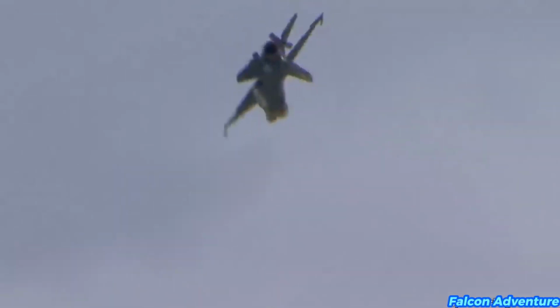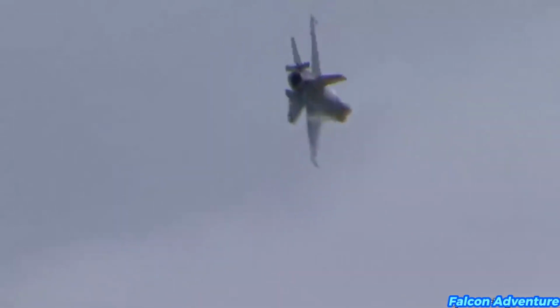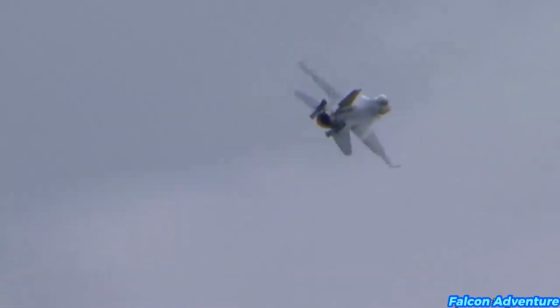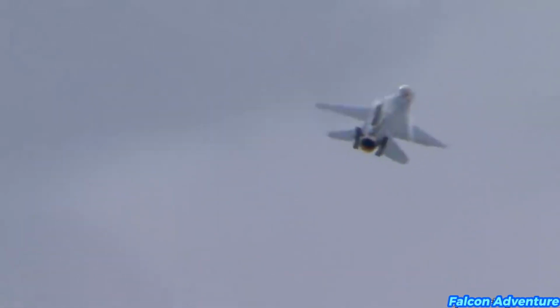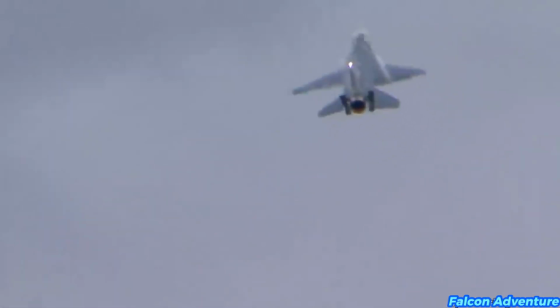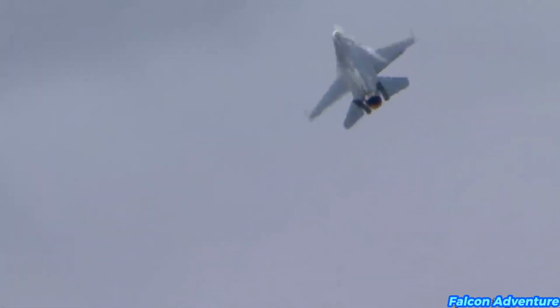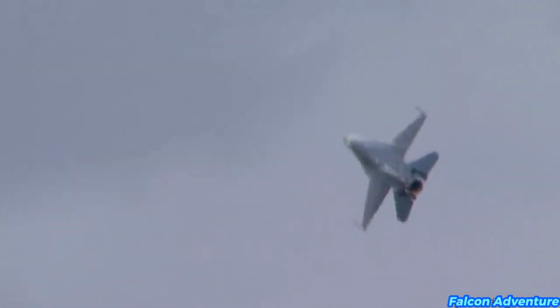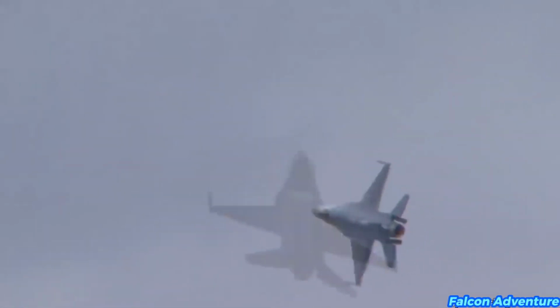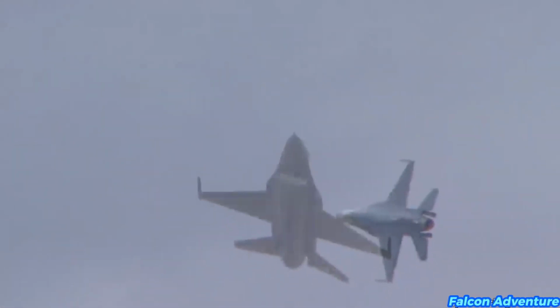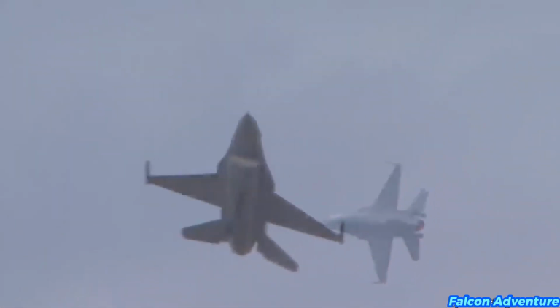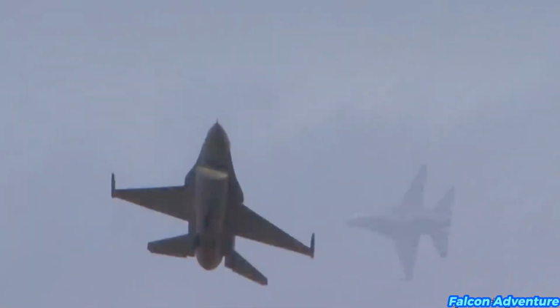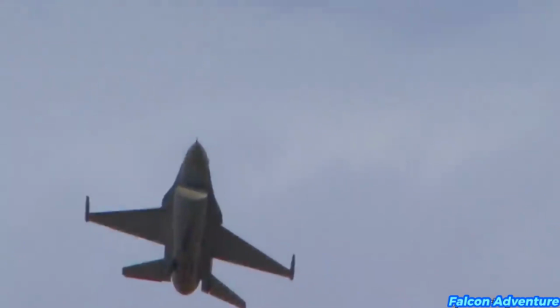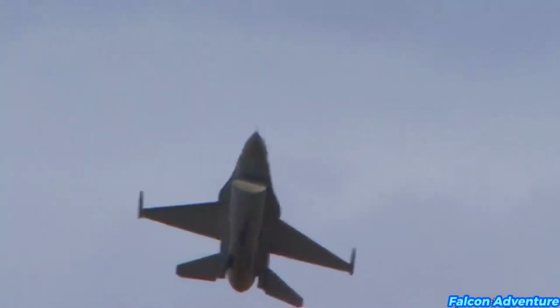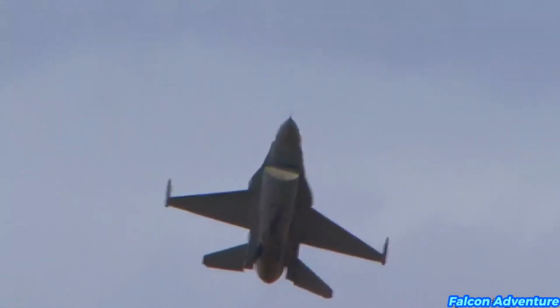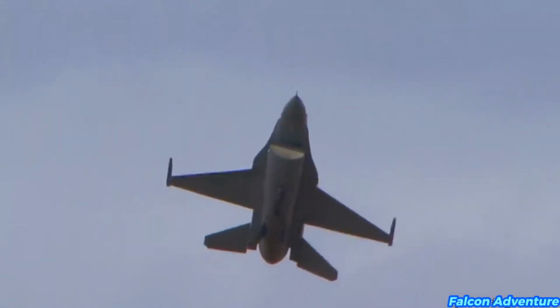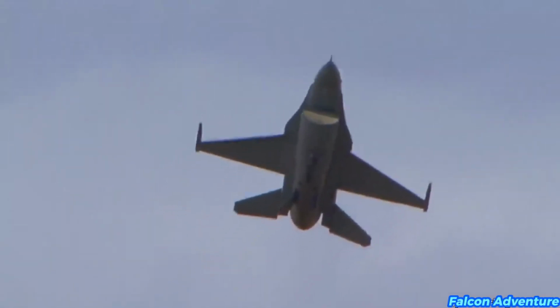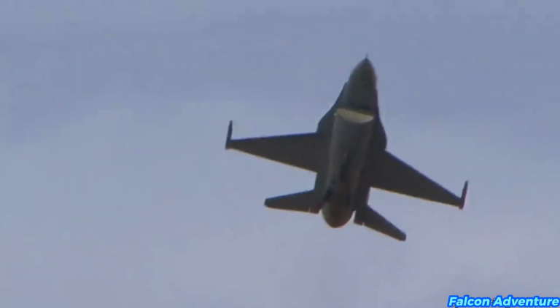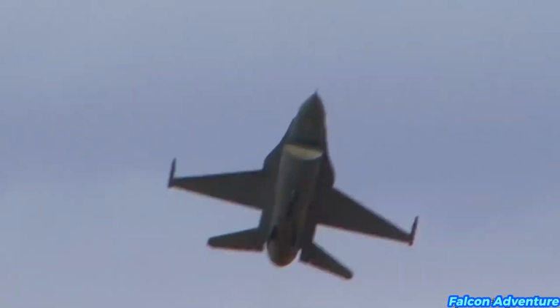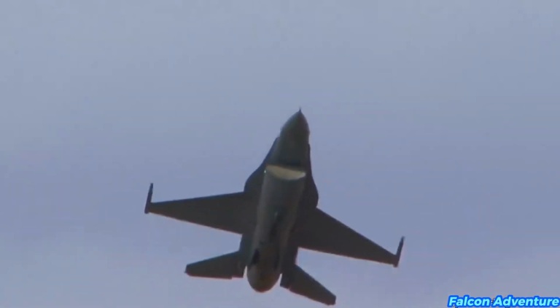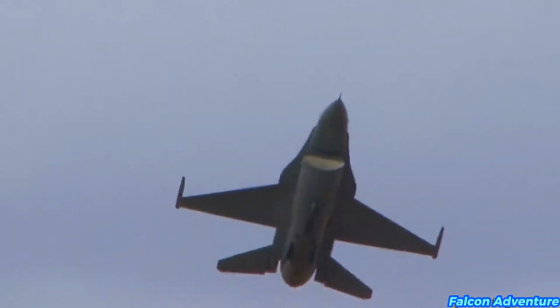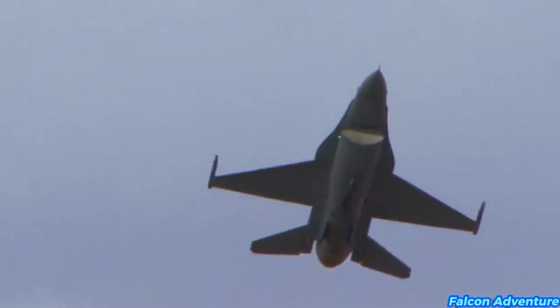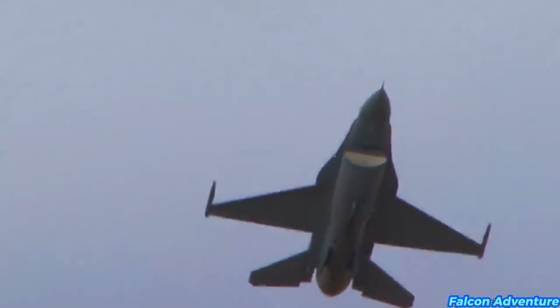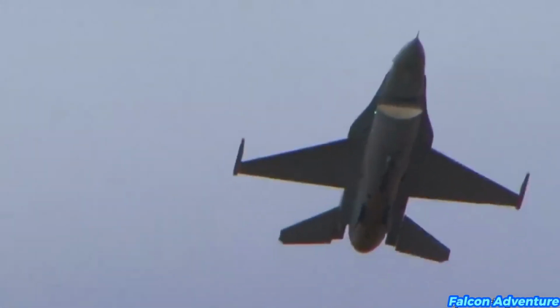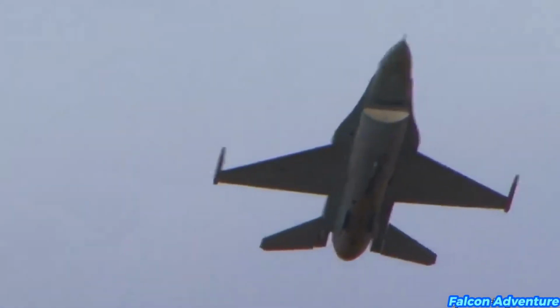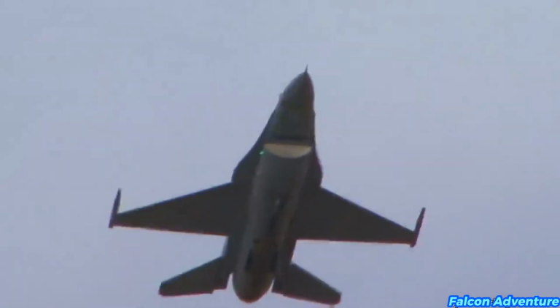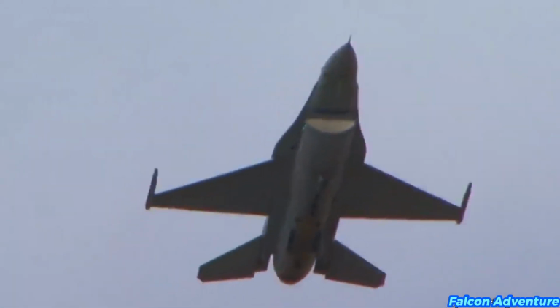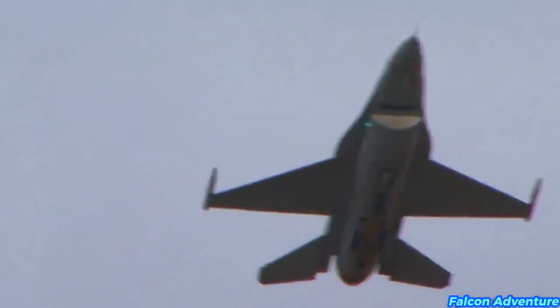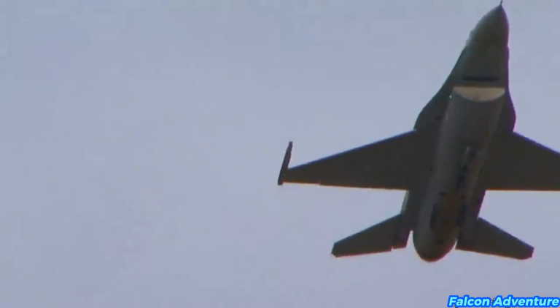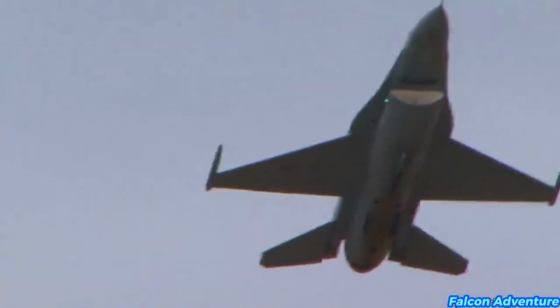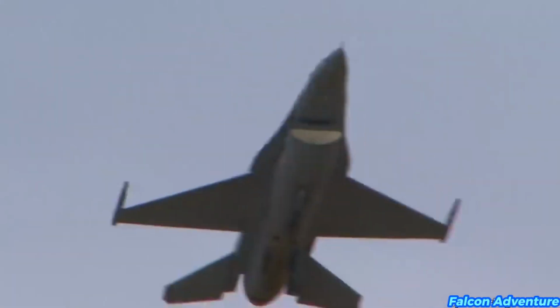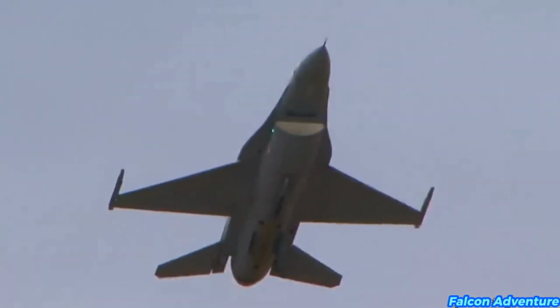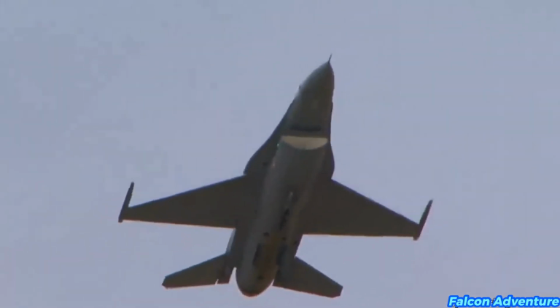For propulsion, the F-16 uses a powerful Pratt & Whitney F100 or General Electric F110 engine, providing high thrust-to-weight ratios and excellent maneuverability.